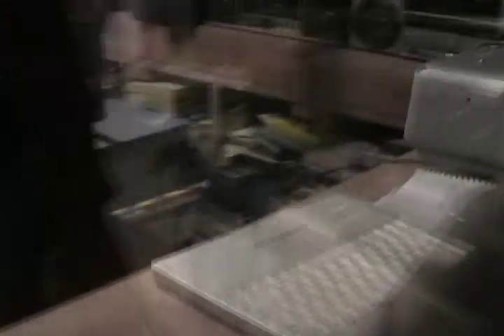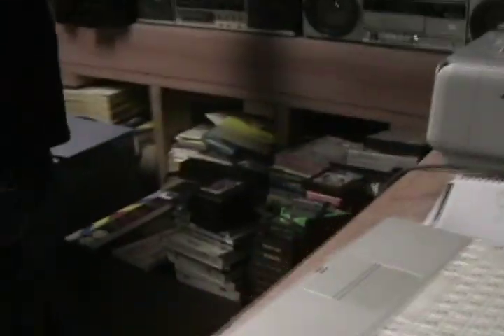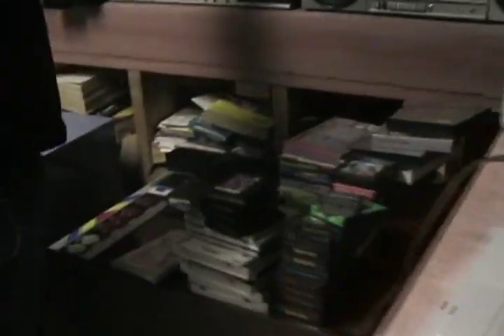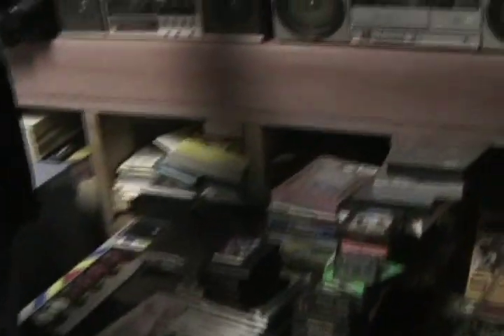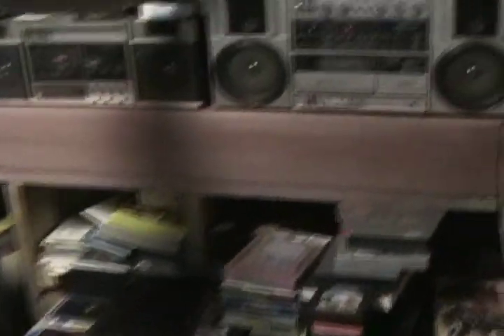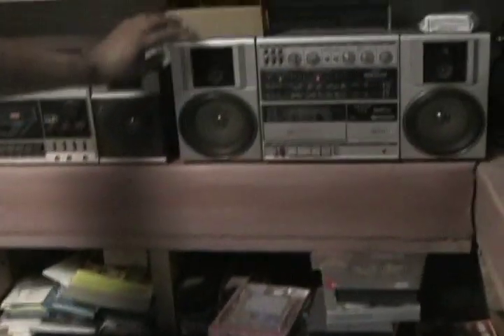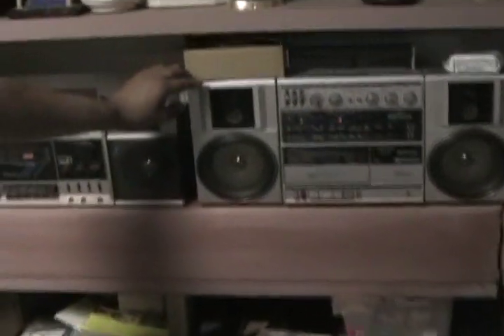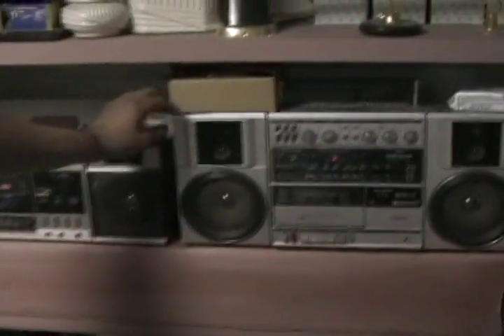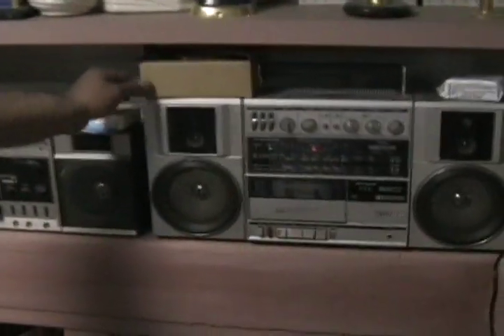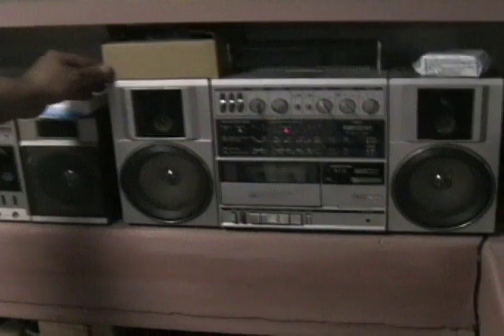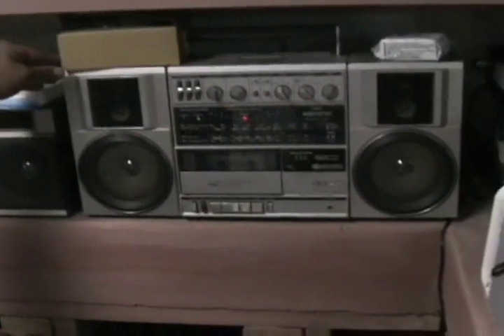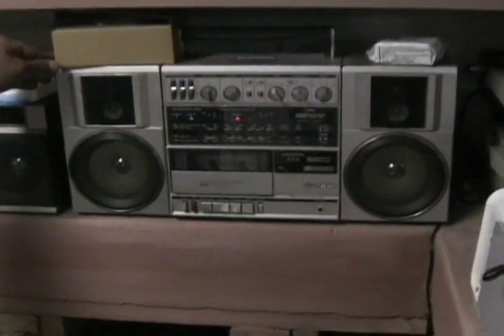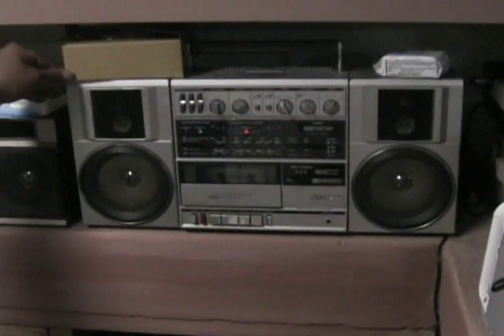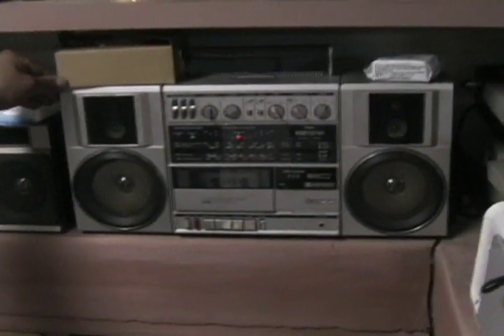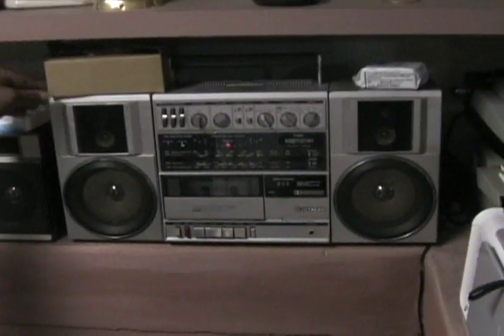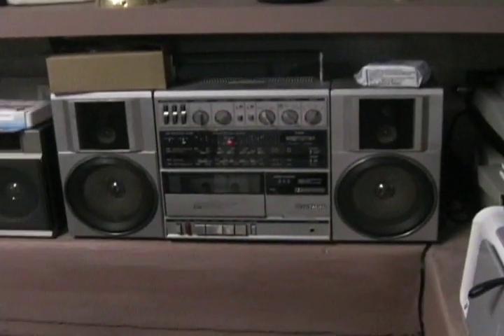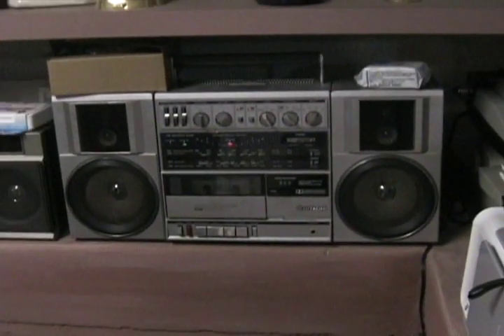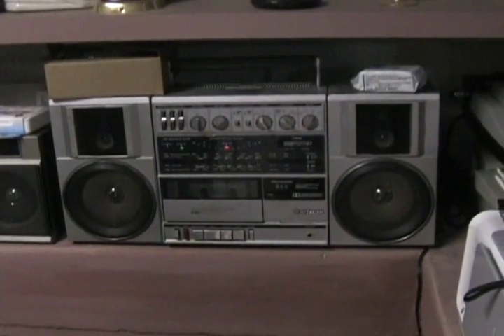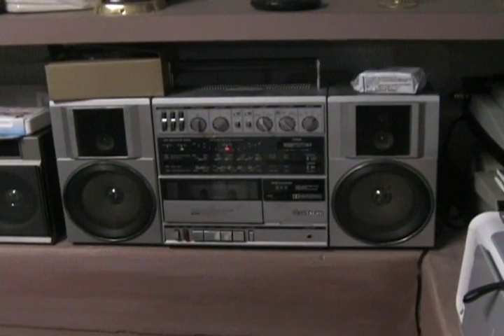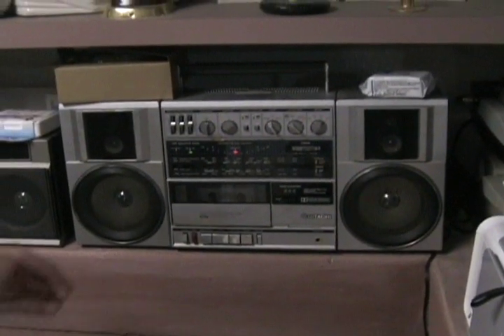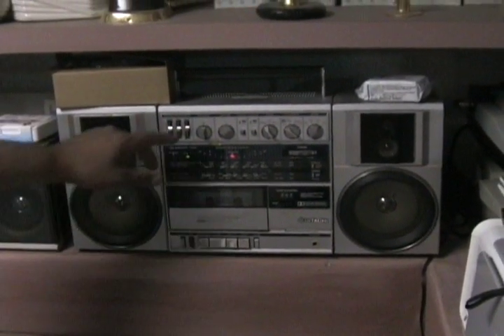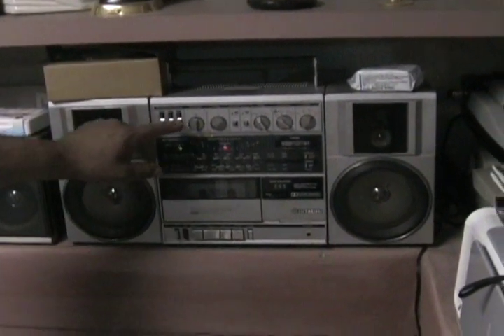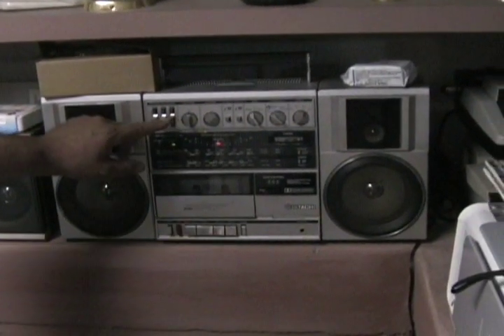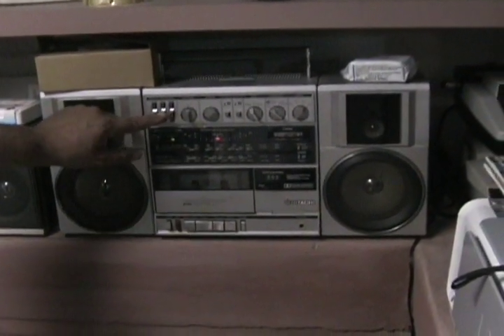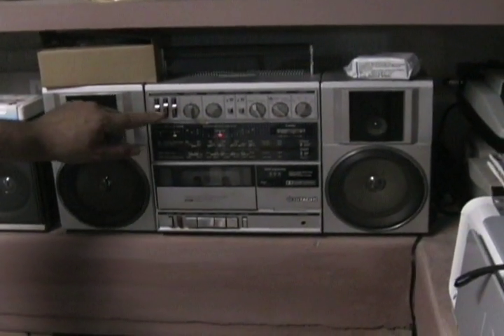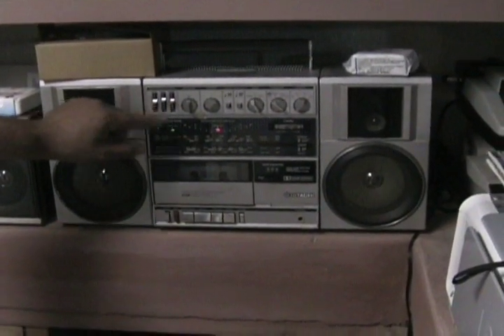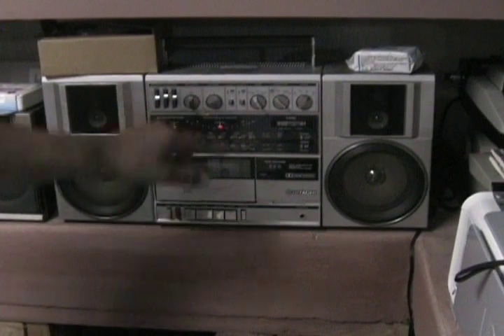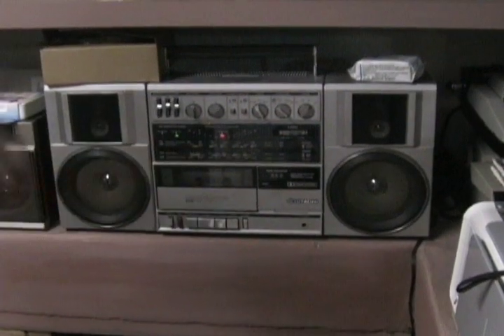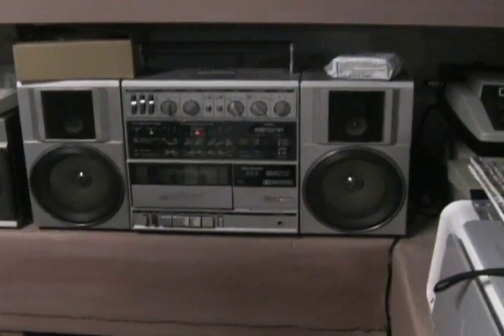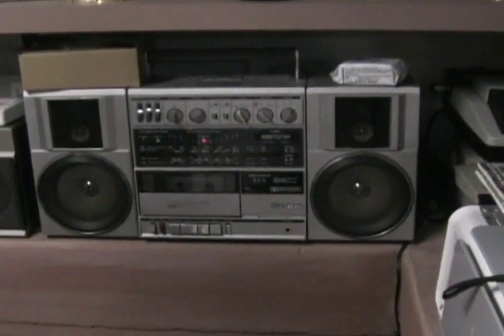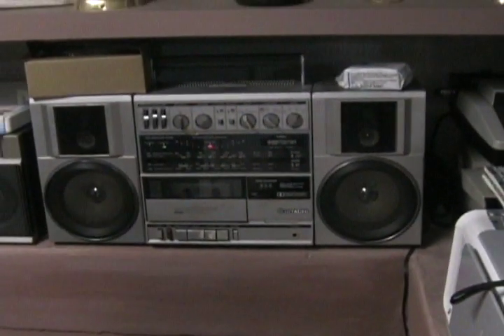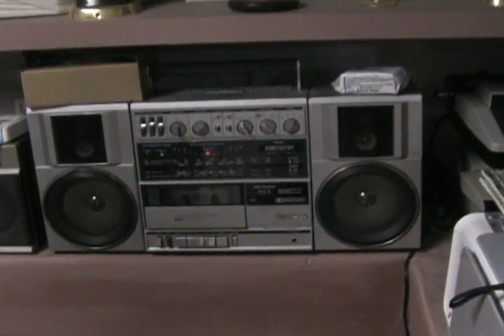Another Hitachi, mint condition, single deck, equalizer — works. We've got a mini Sharp here as well.